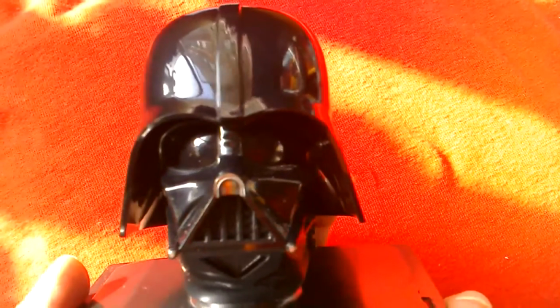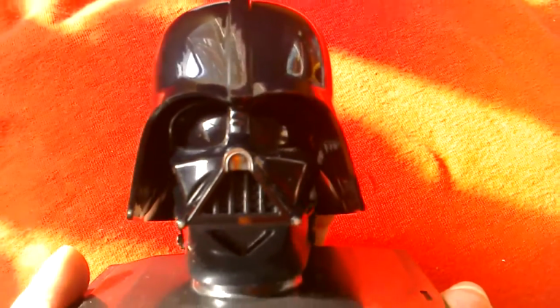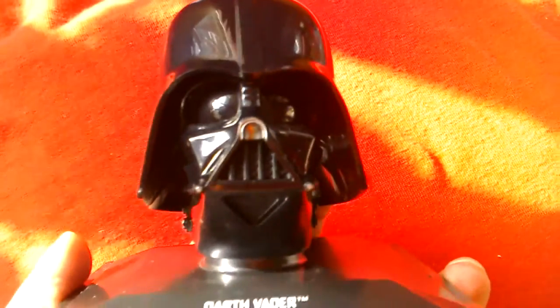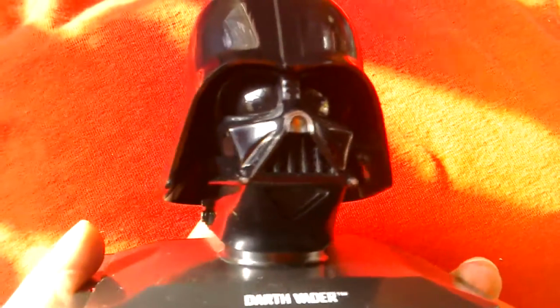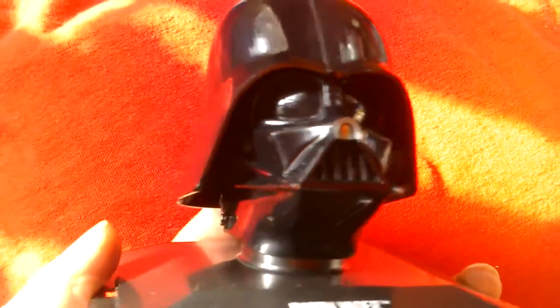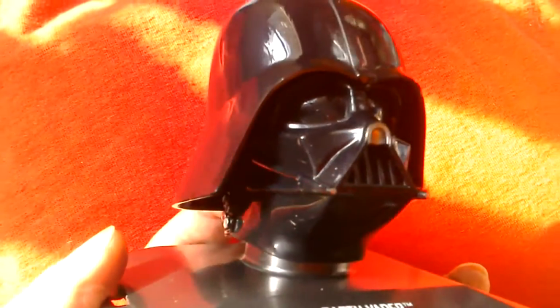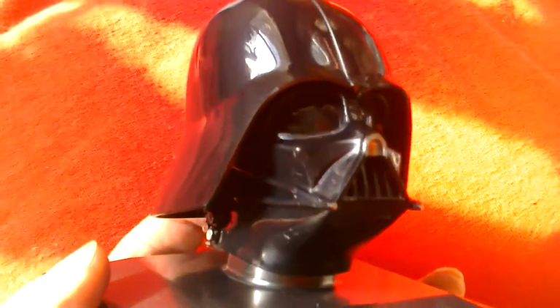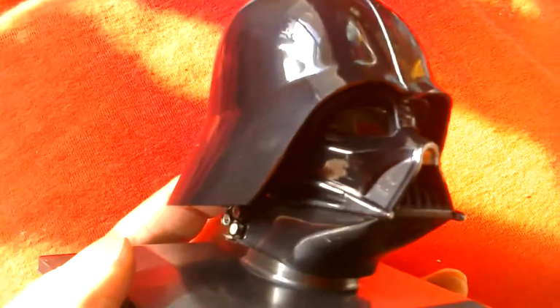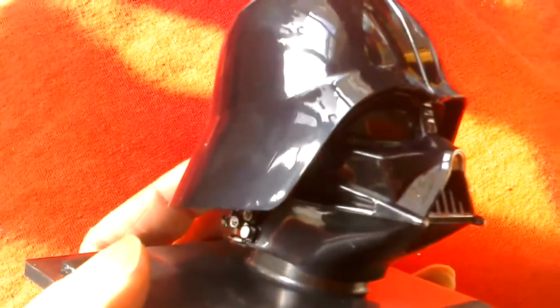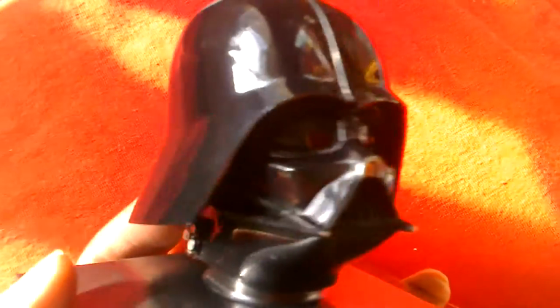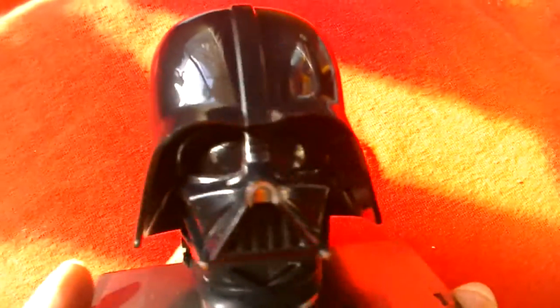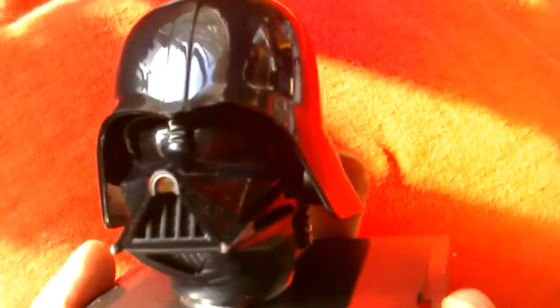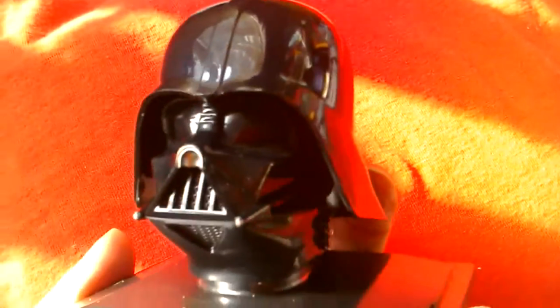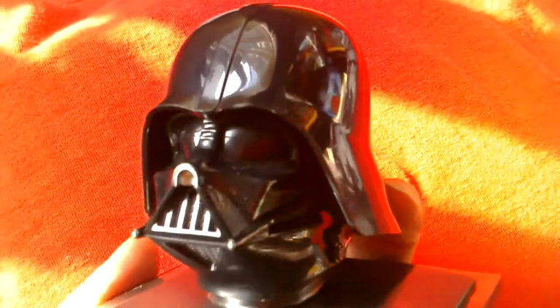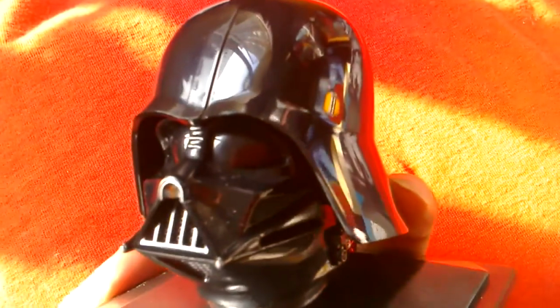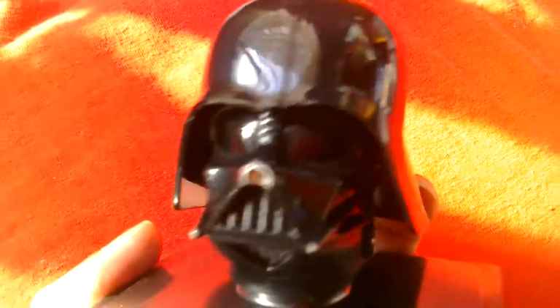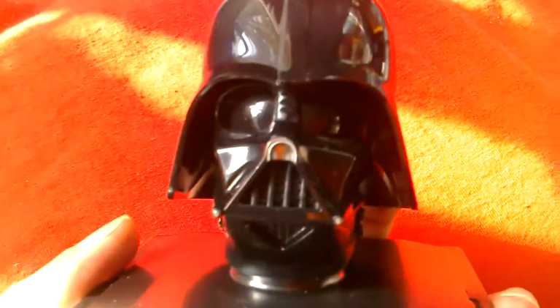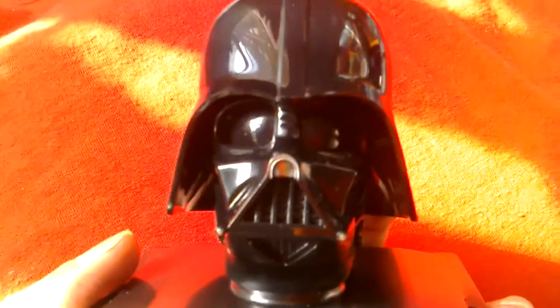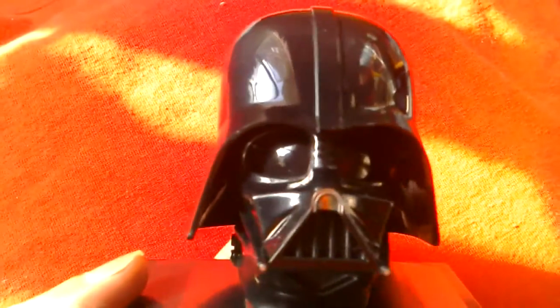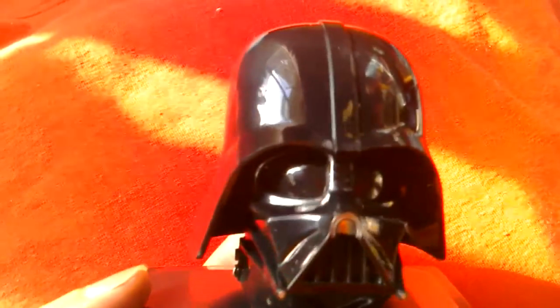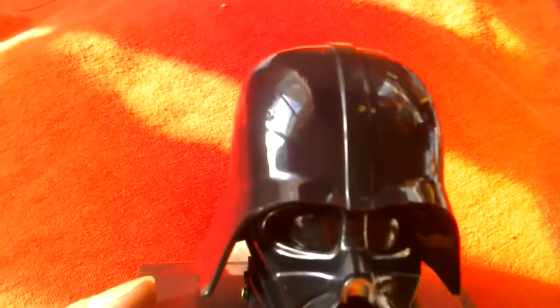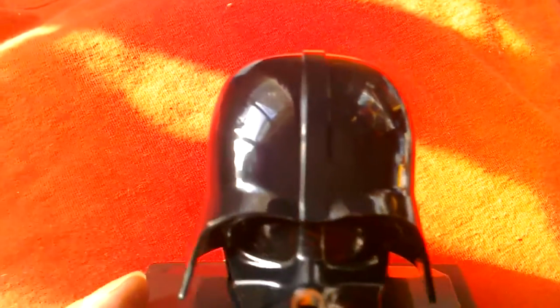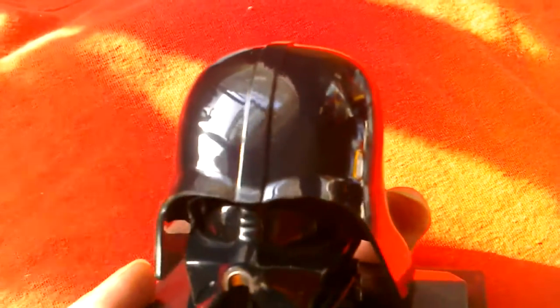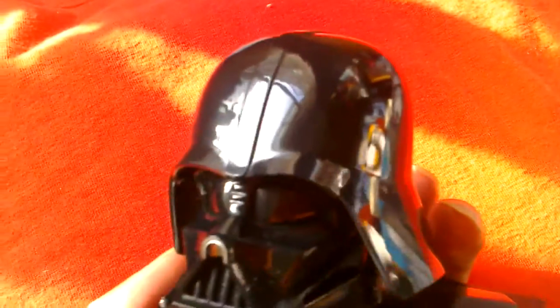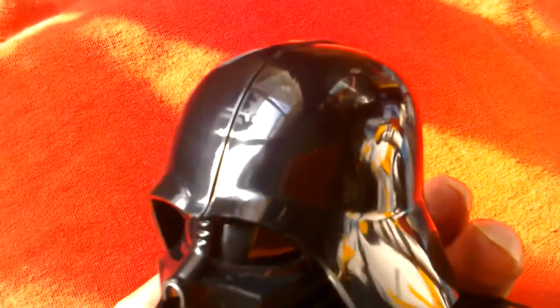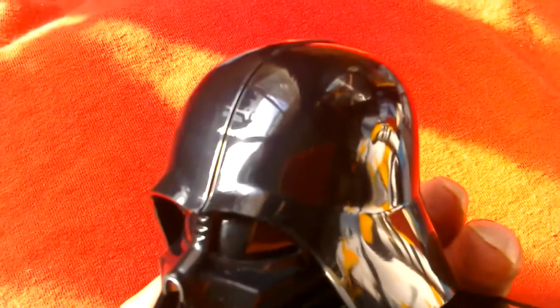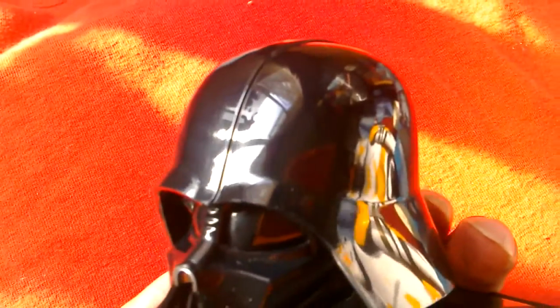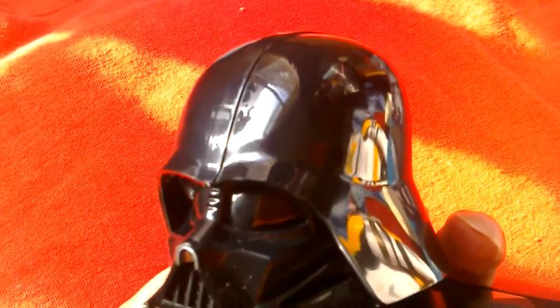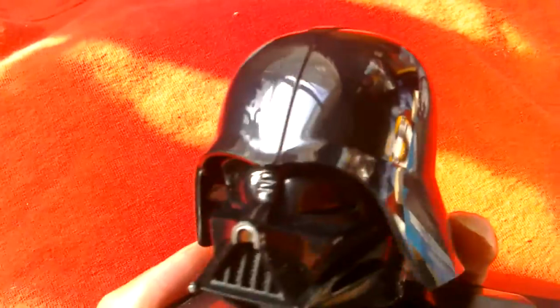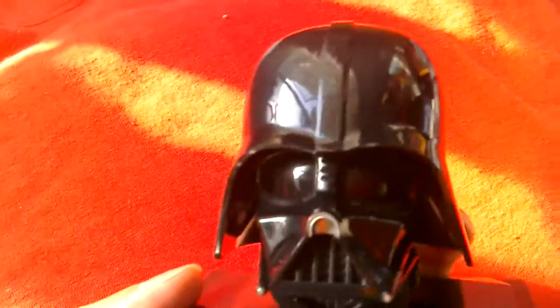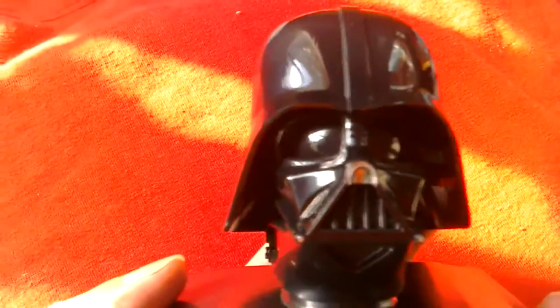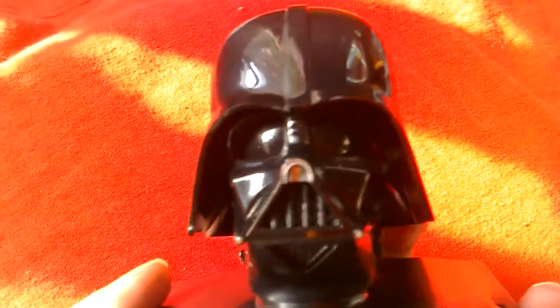Looks pretty cool. So even if you just get one magazine, get the first issue because it's only two quid. And you get a nice Darth Vader collectible, nicely polished. You can see all this detail in the helmet - looks good.